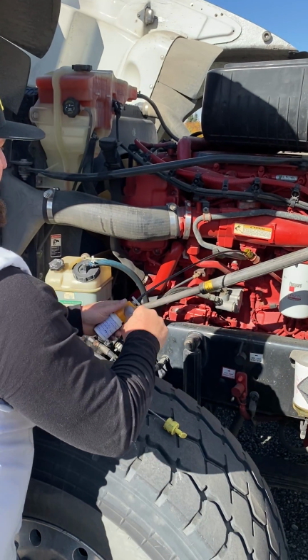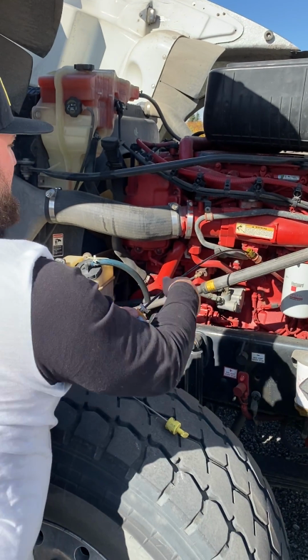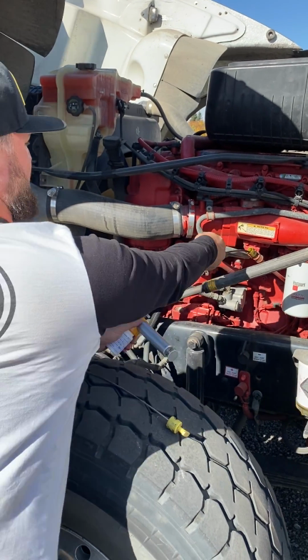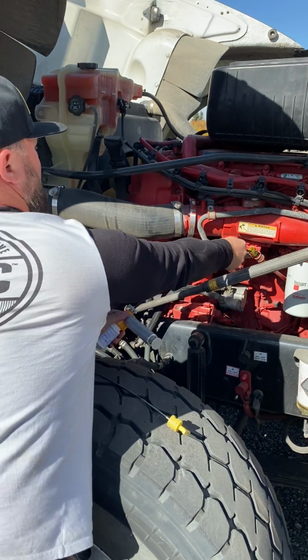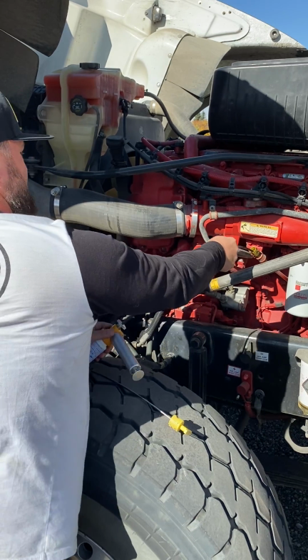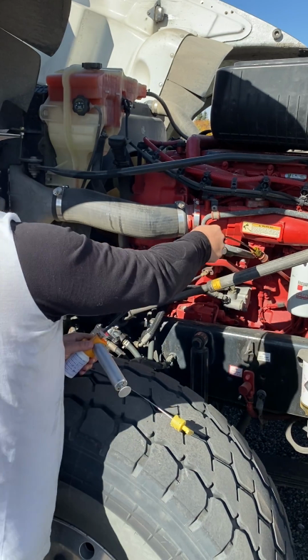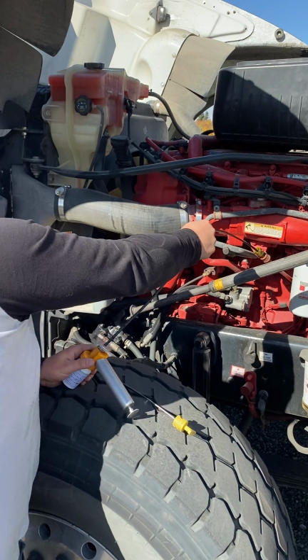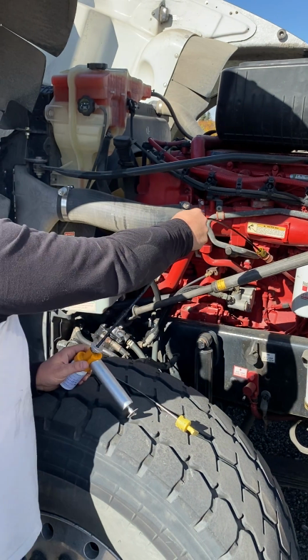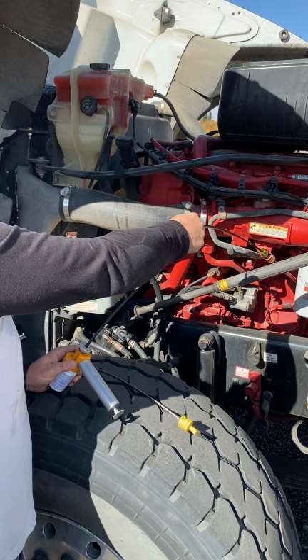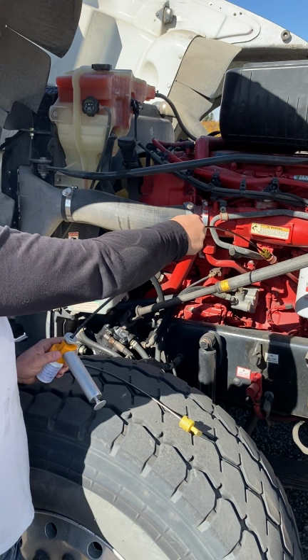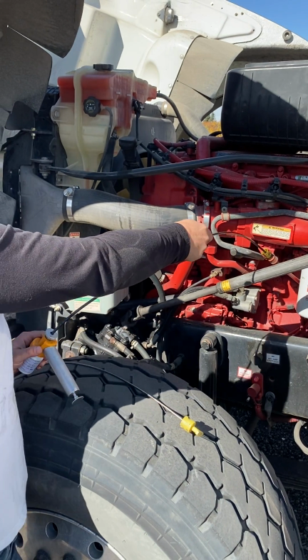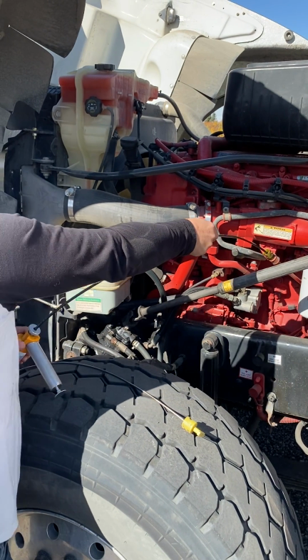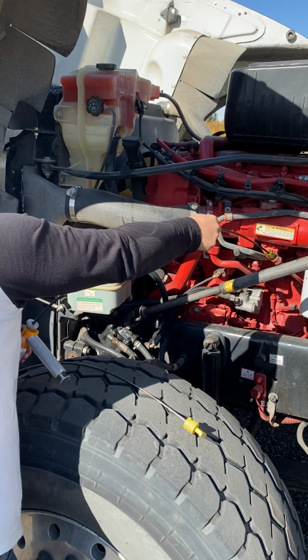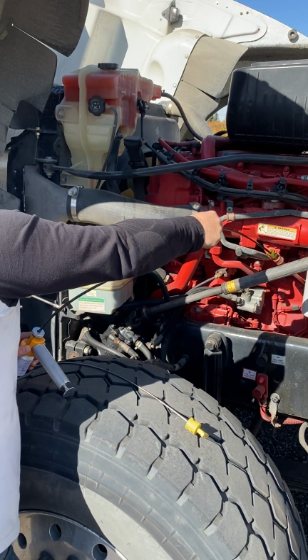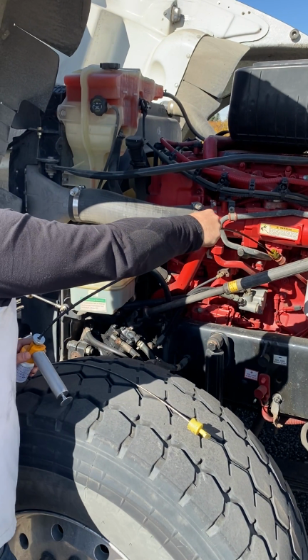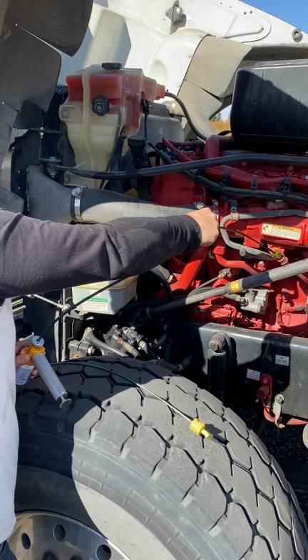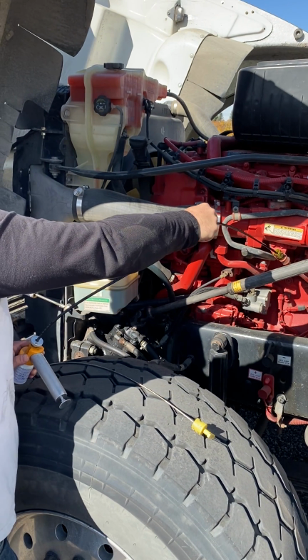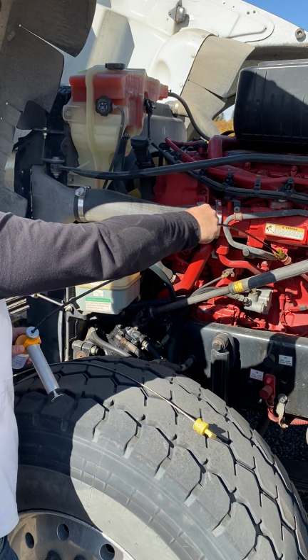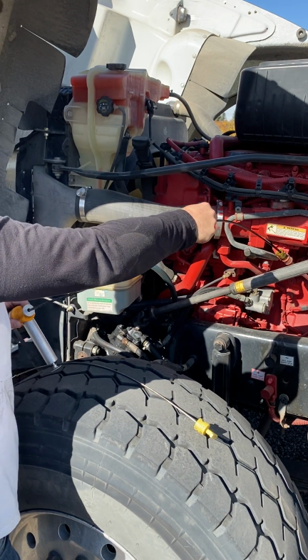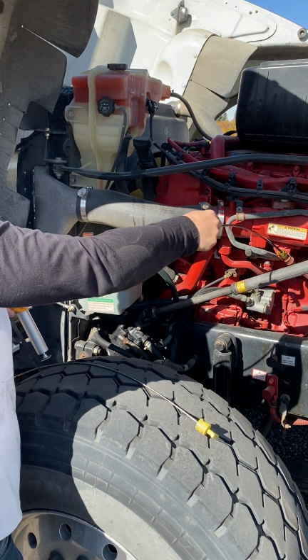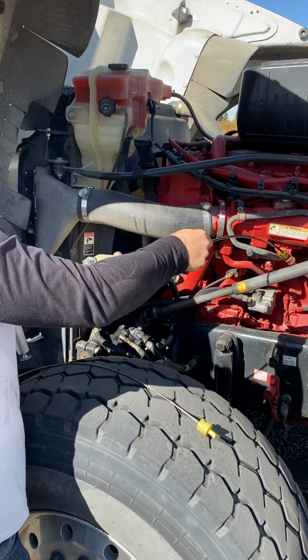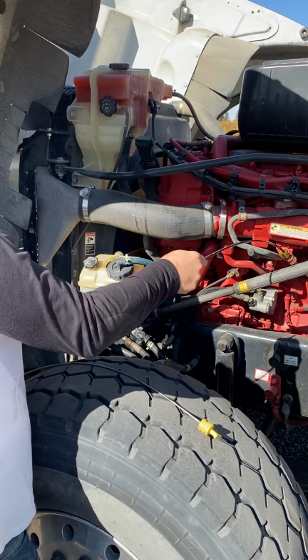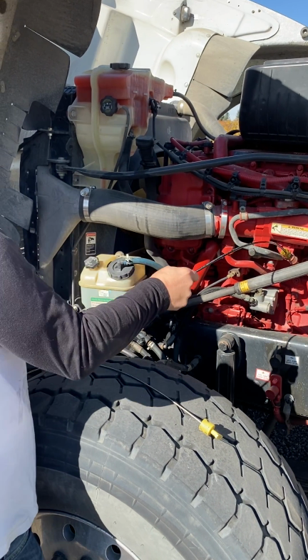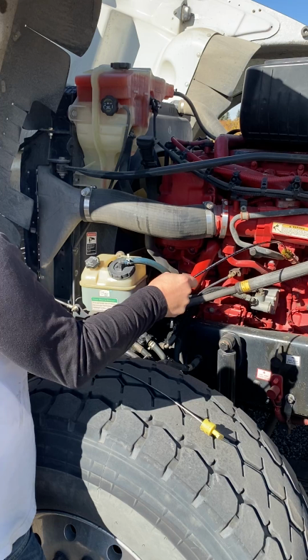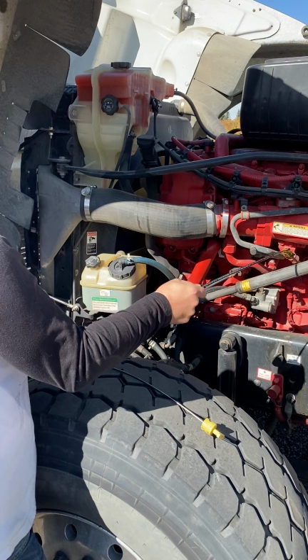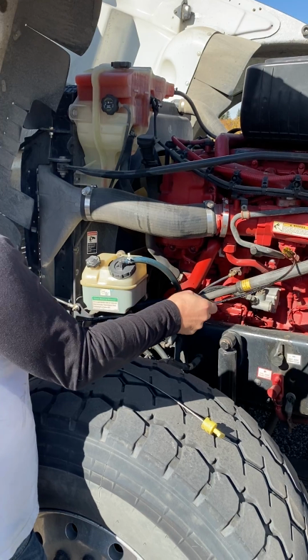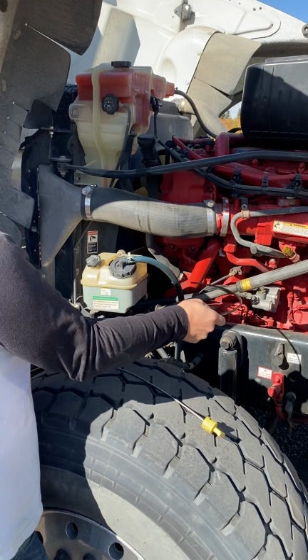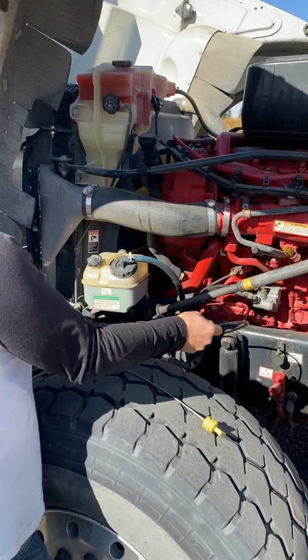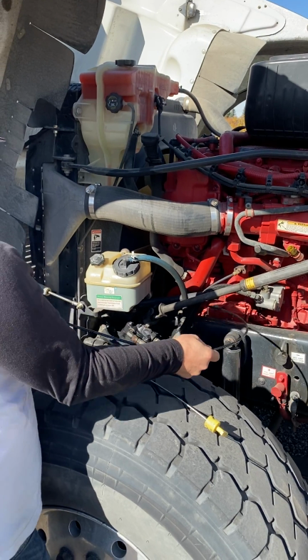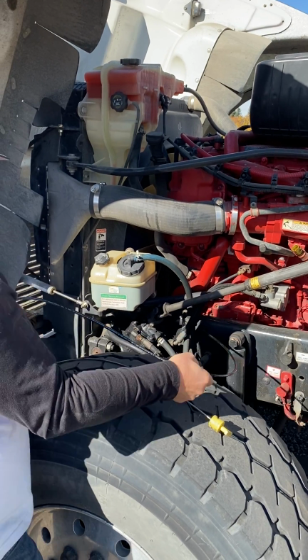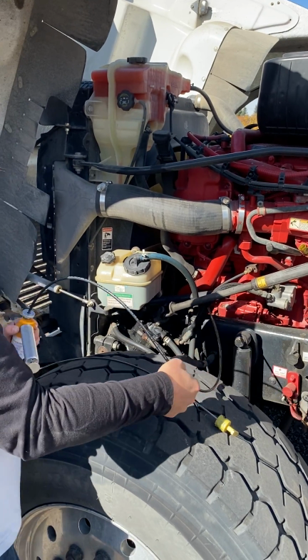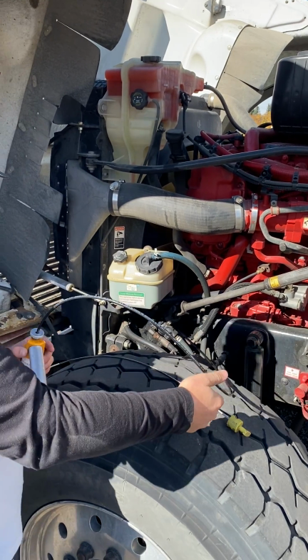That's all there is to it. You don't have to get a mess when you pull it out. Good to go.